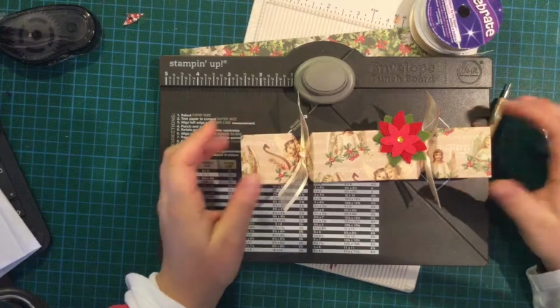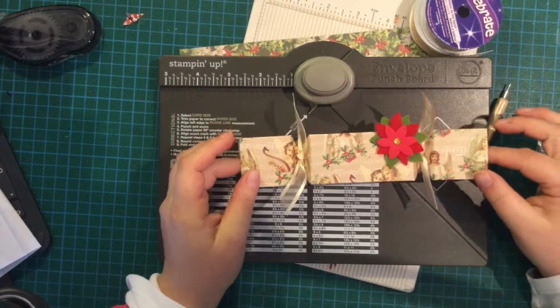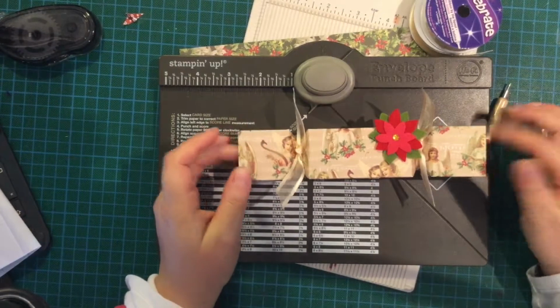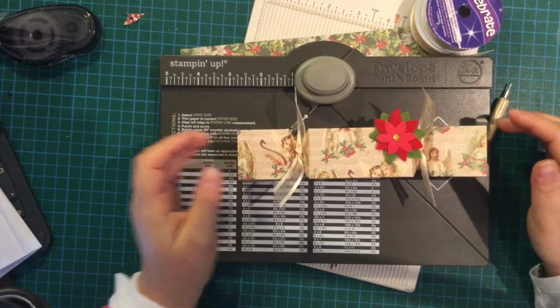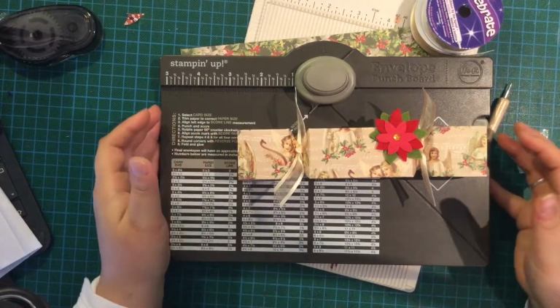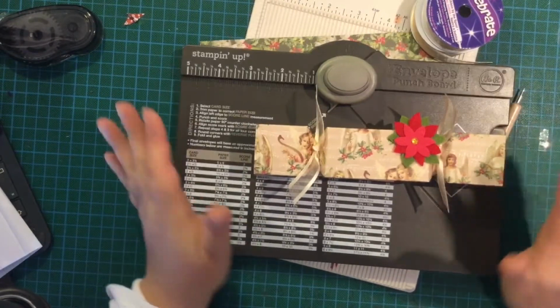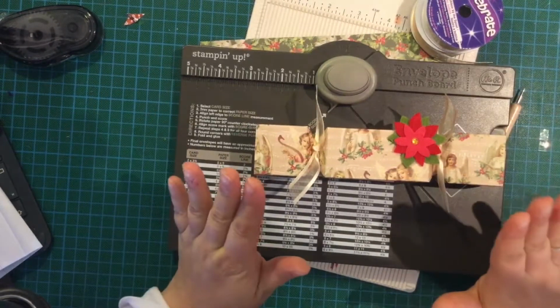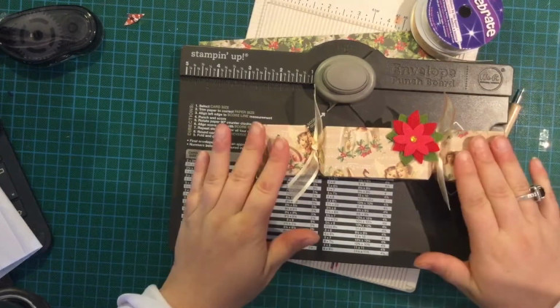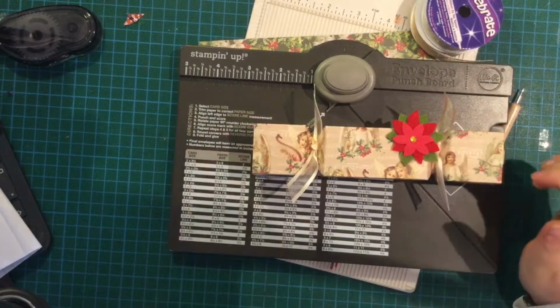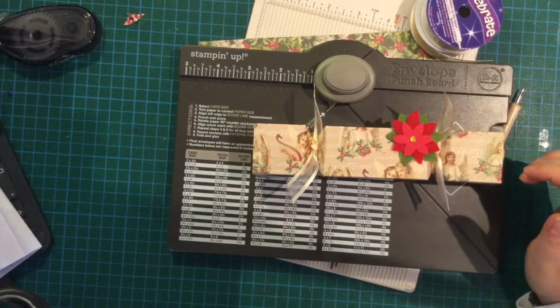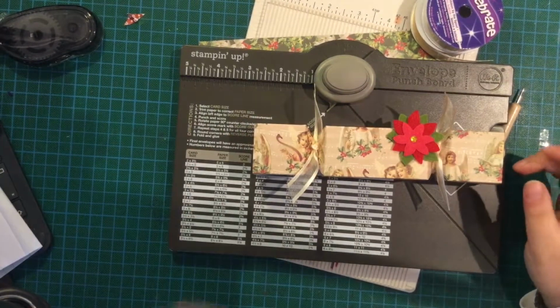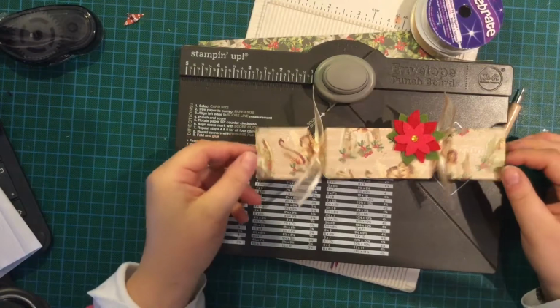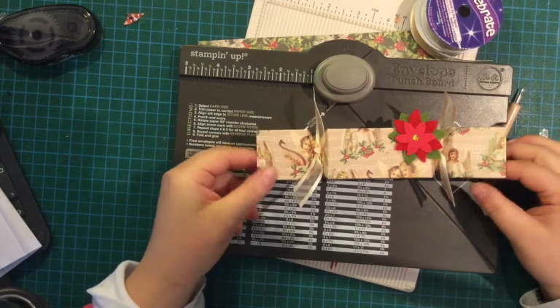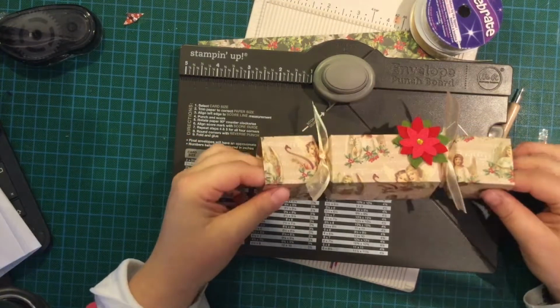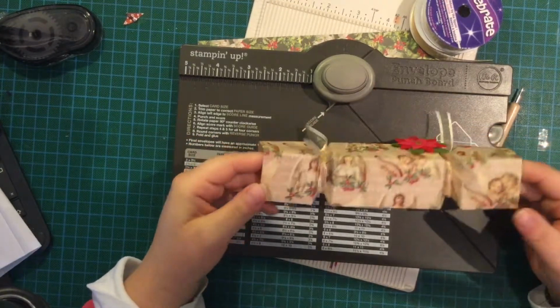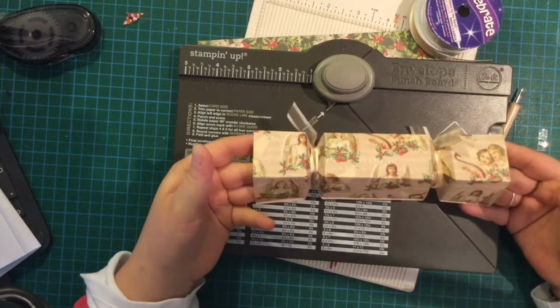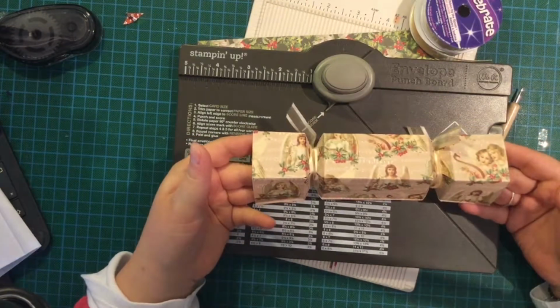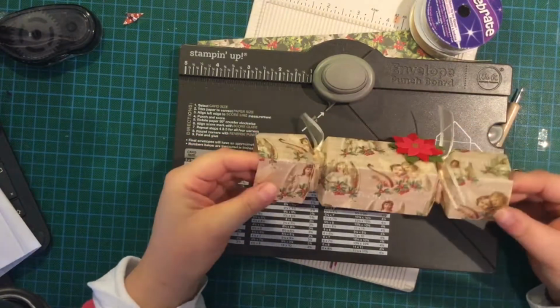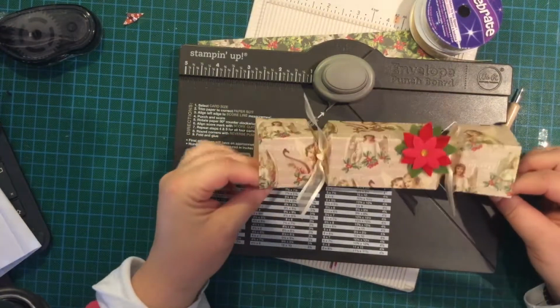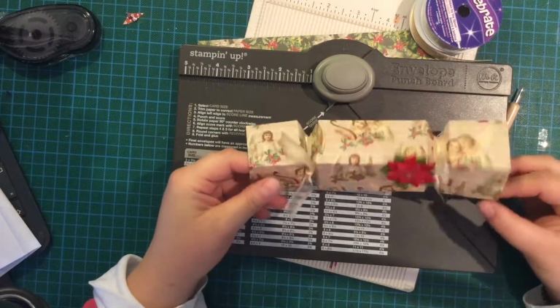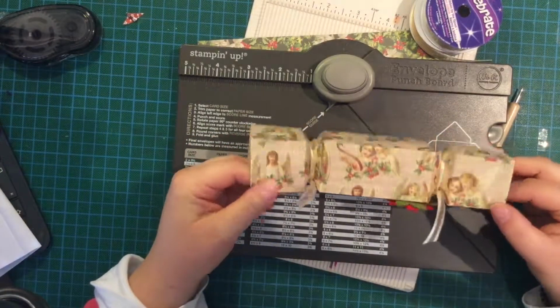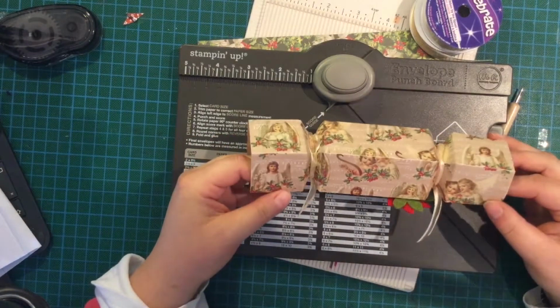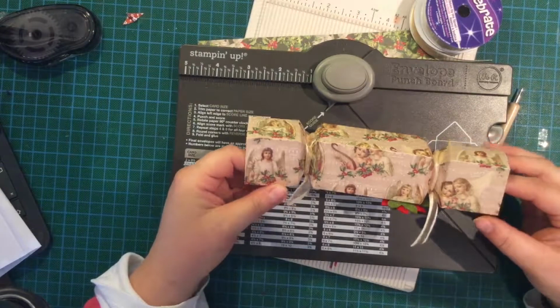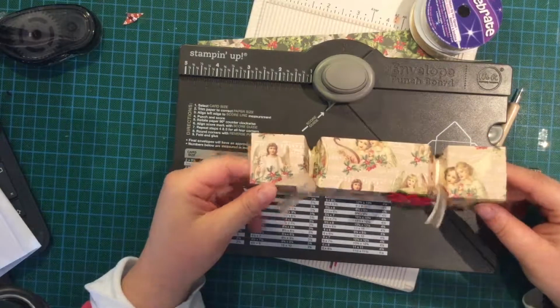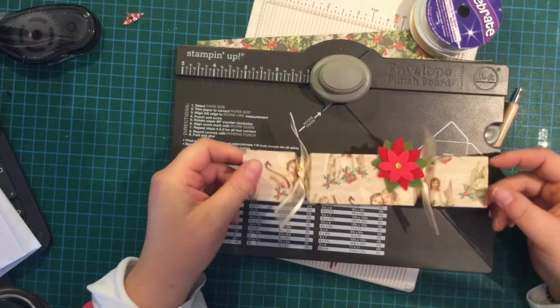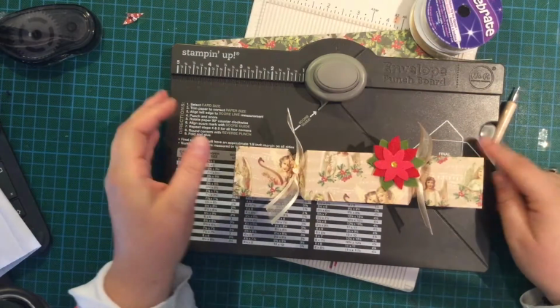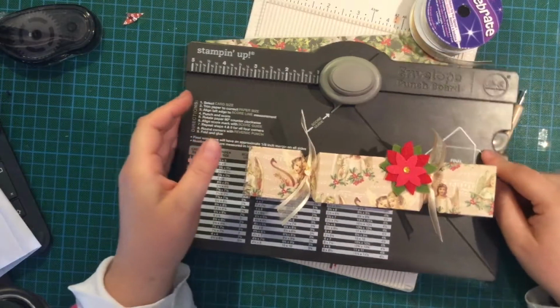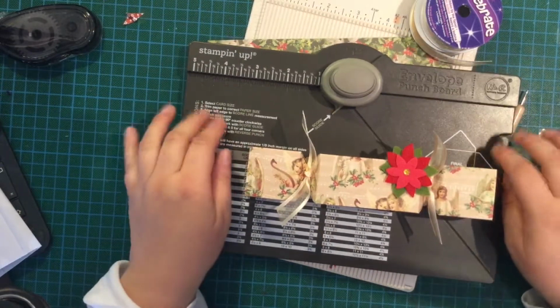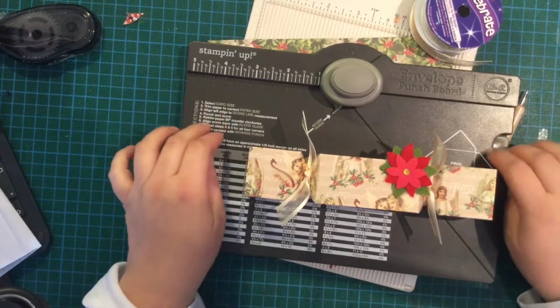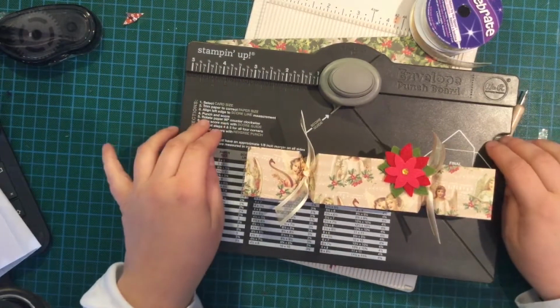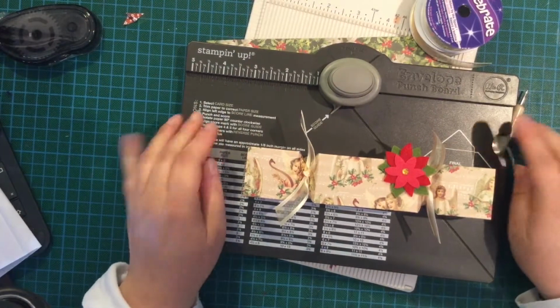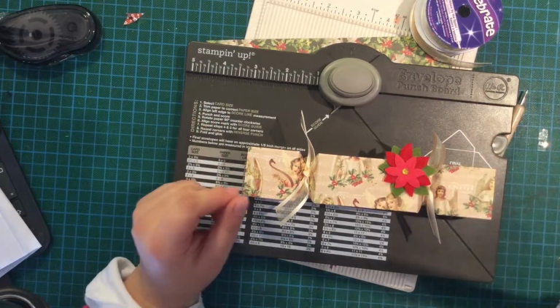Welcome! Louisa here from Crafting with Louisa, and today I'm going to show you a little cracker treat box that I made using my new envelope punch board.